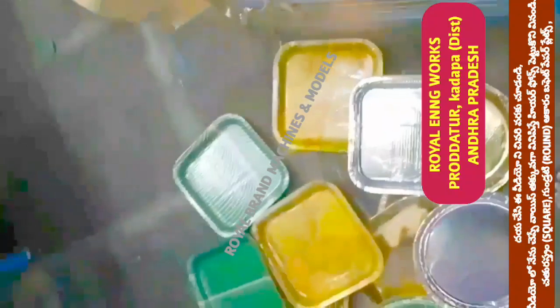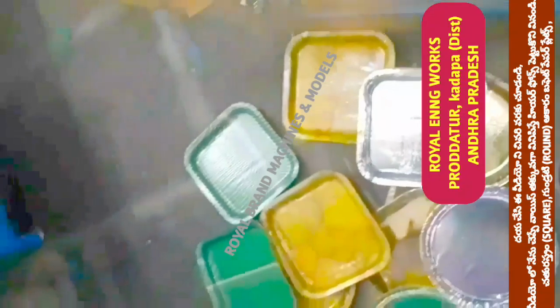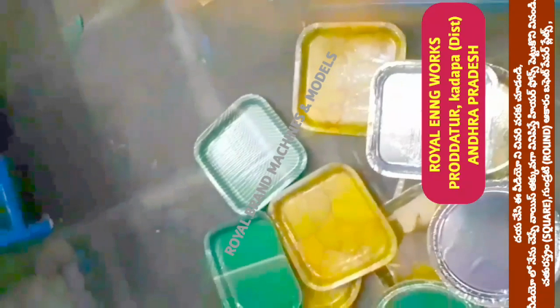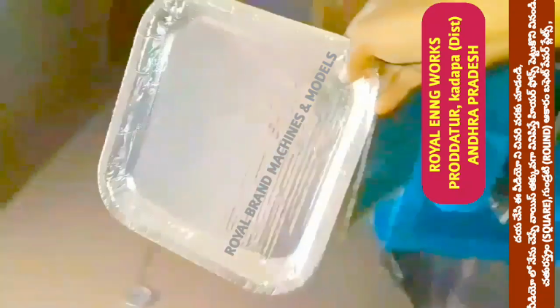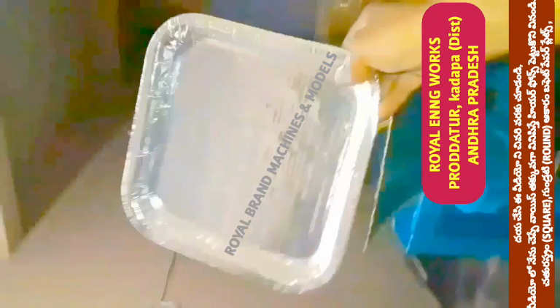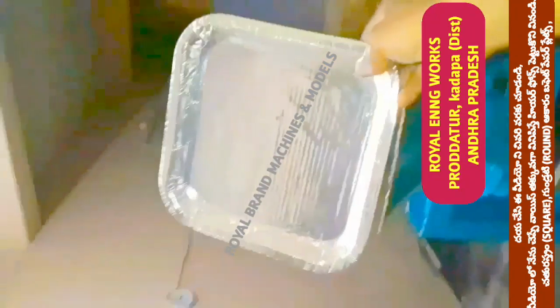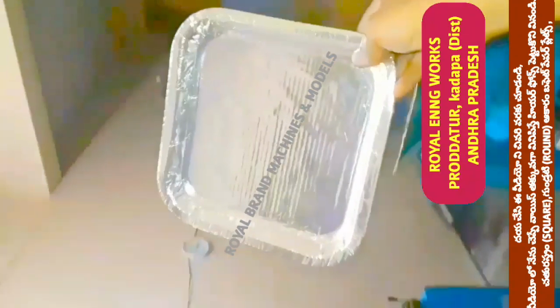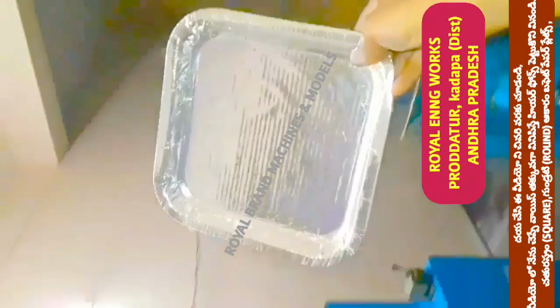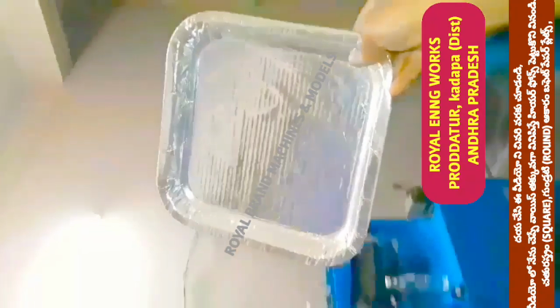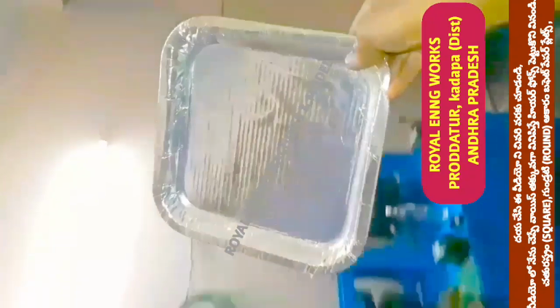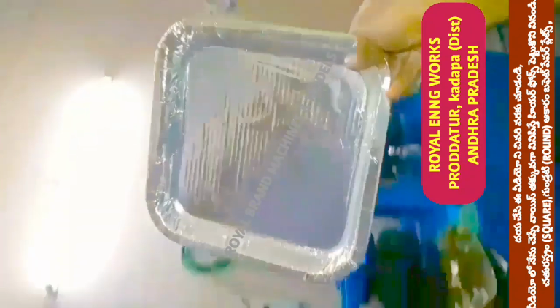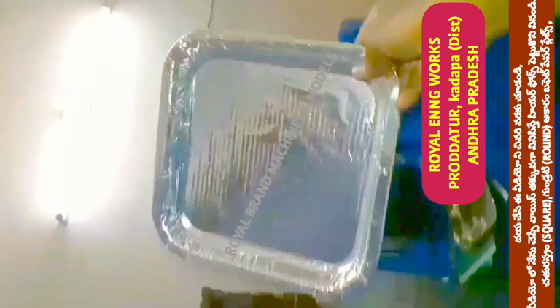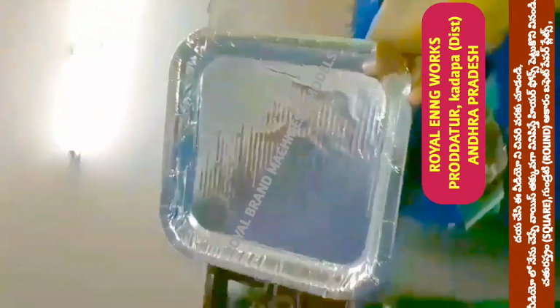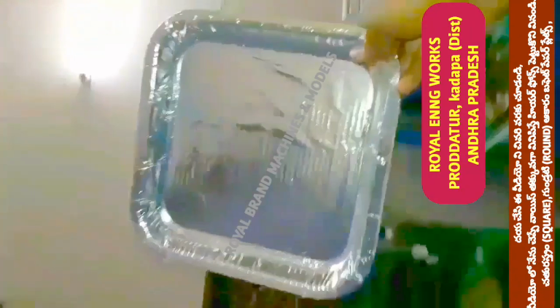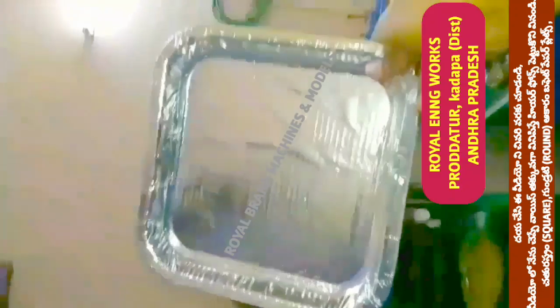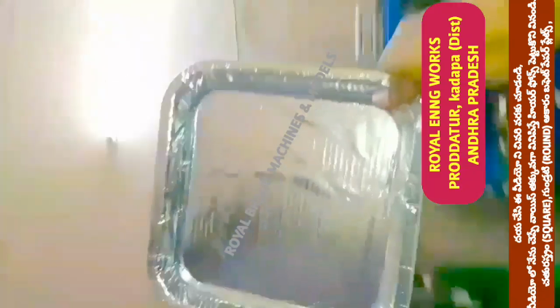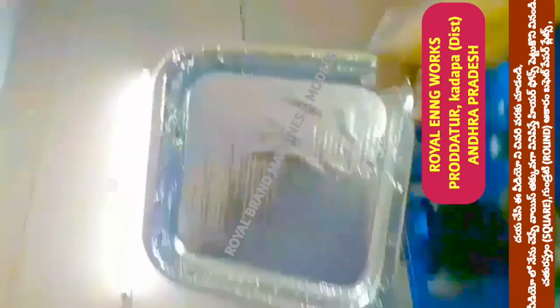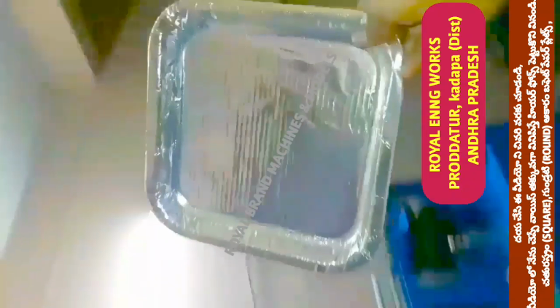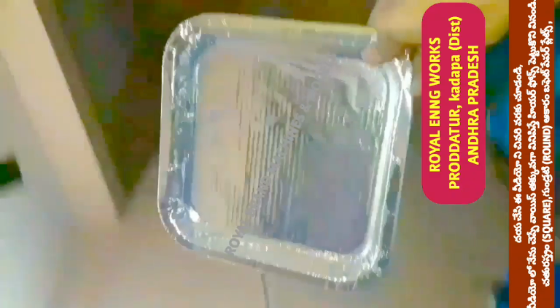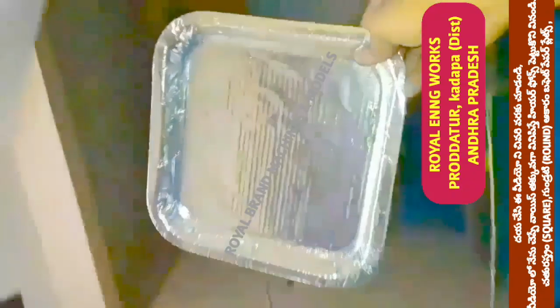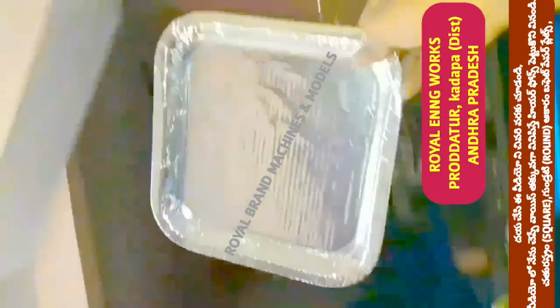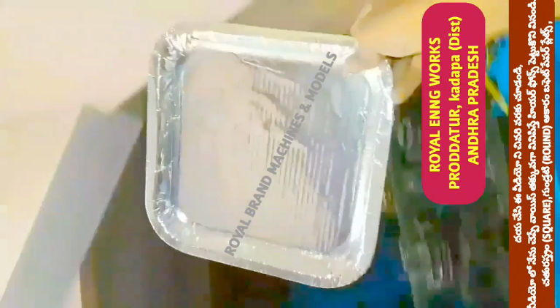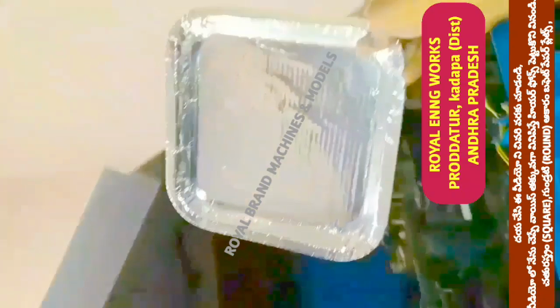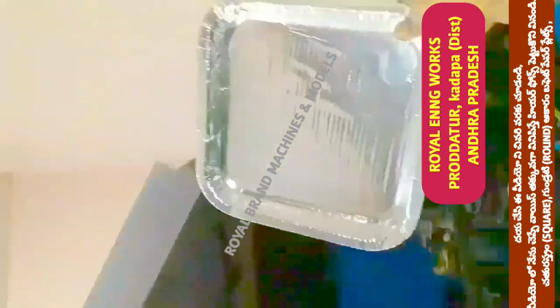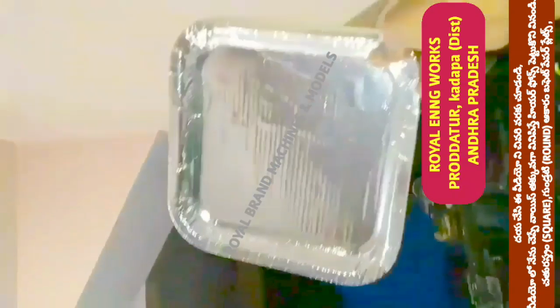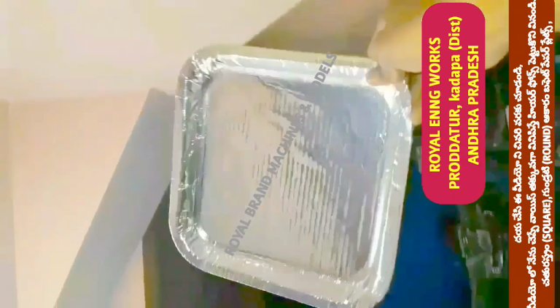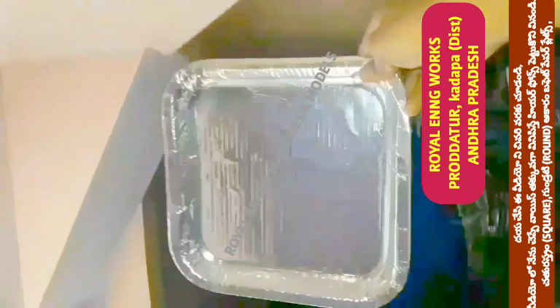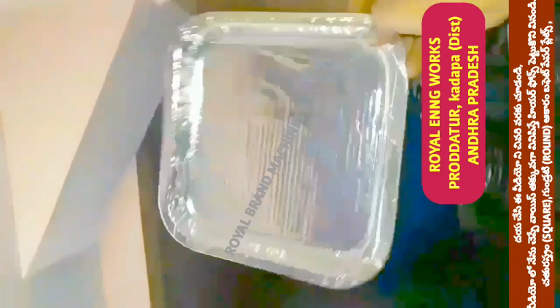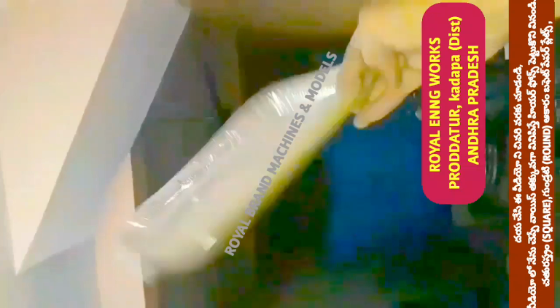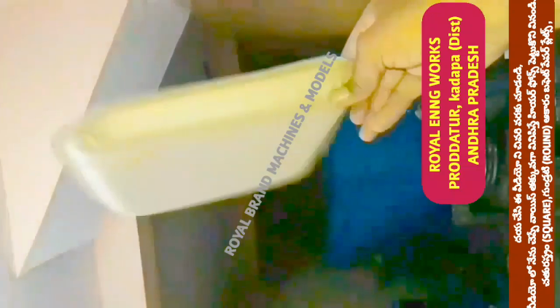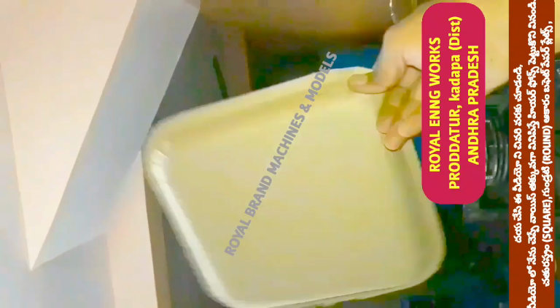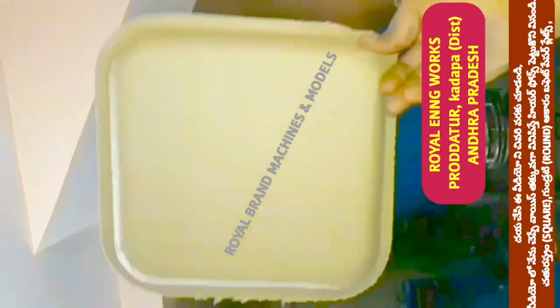We use manual press, leg press, and foot press to make these plates.